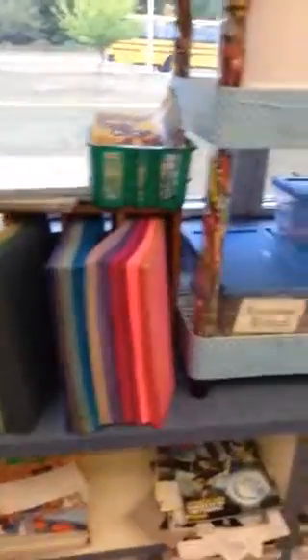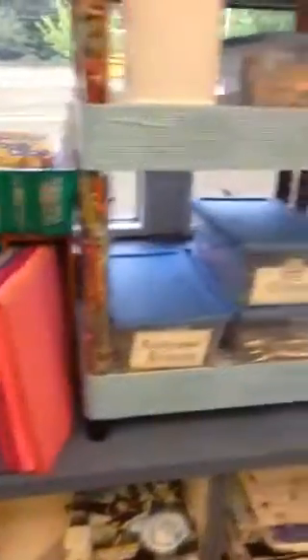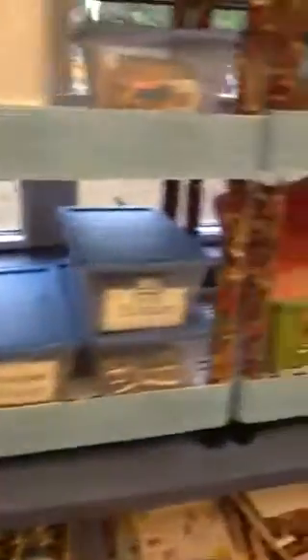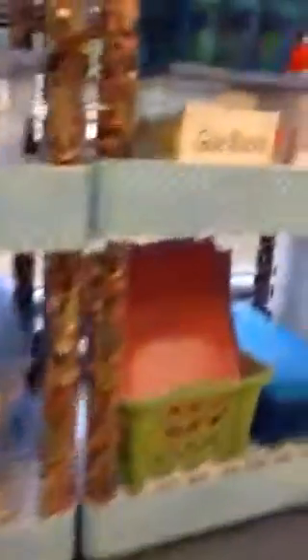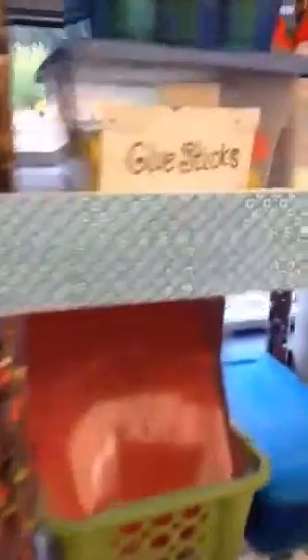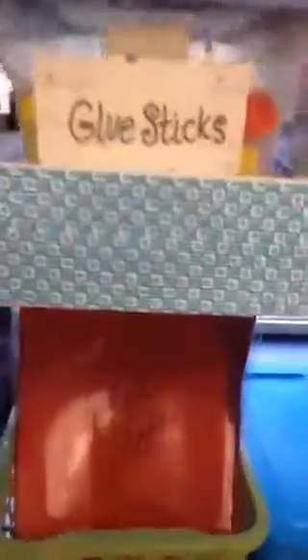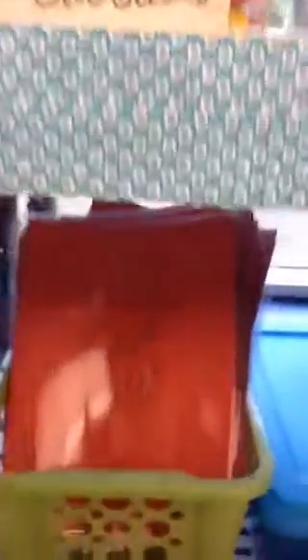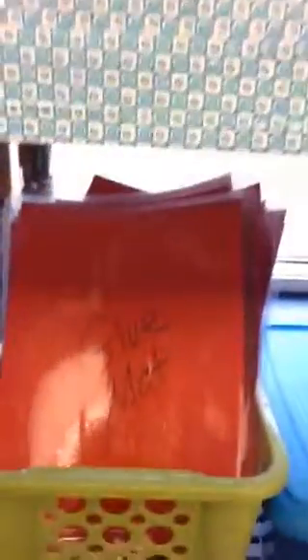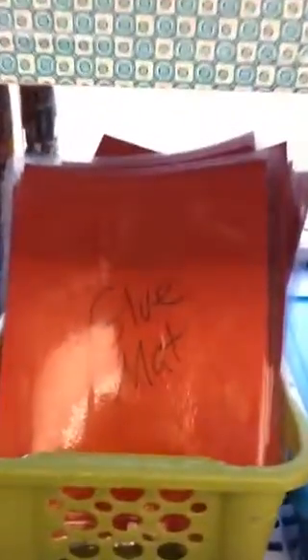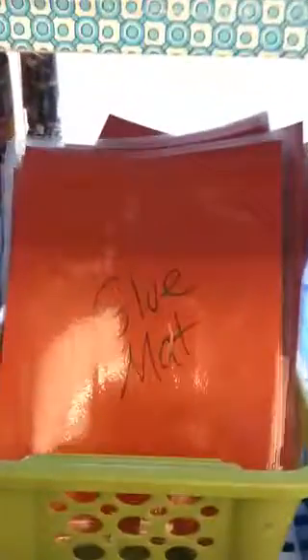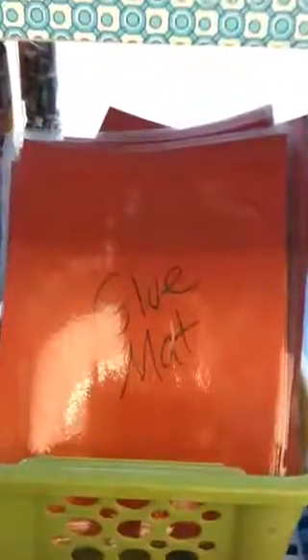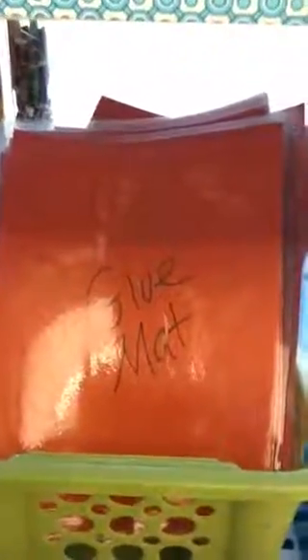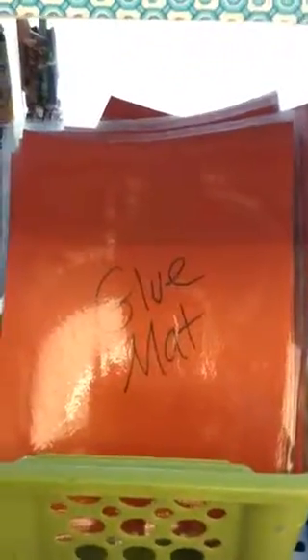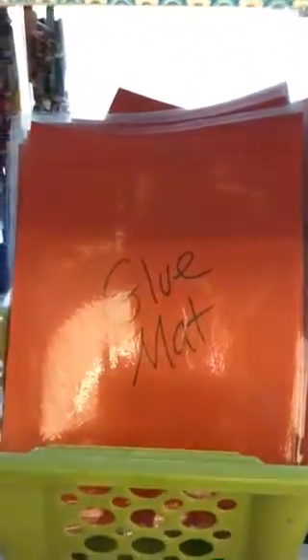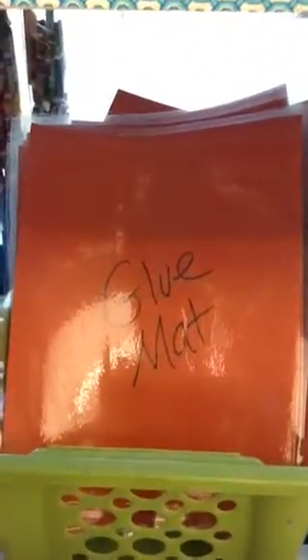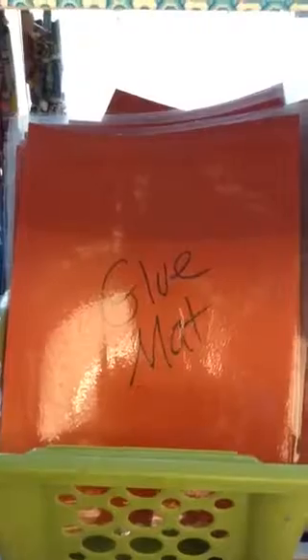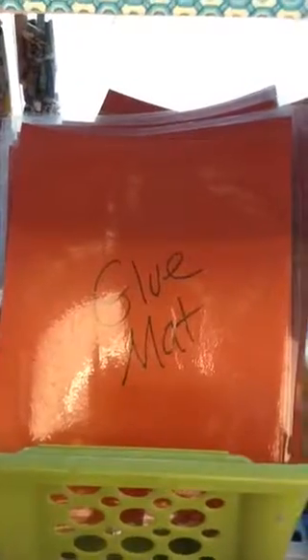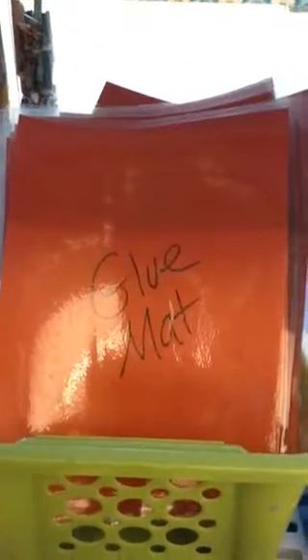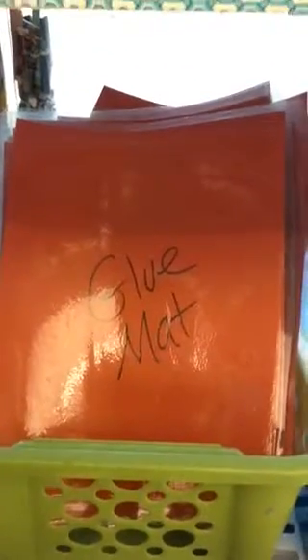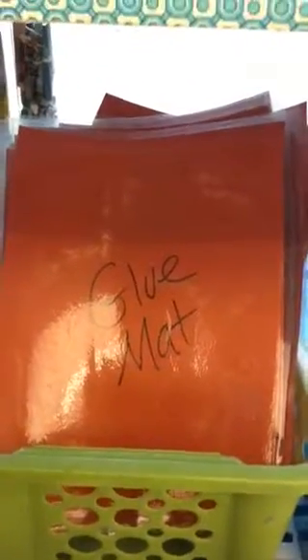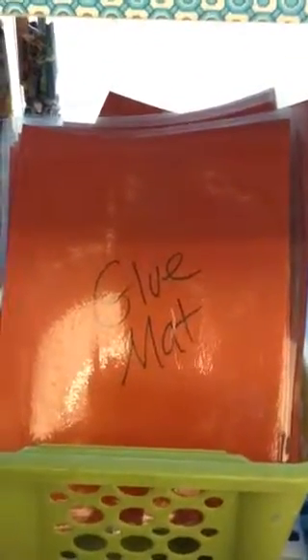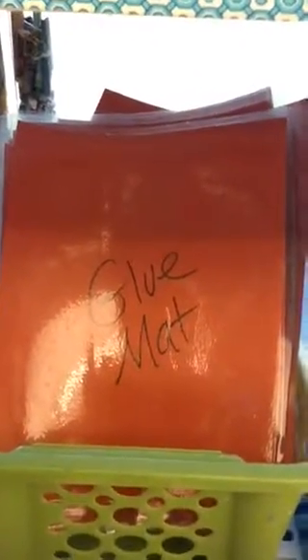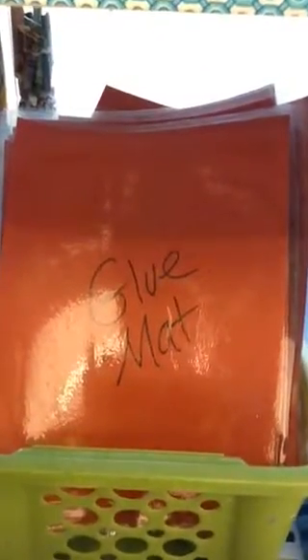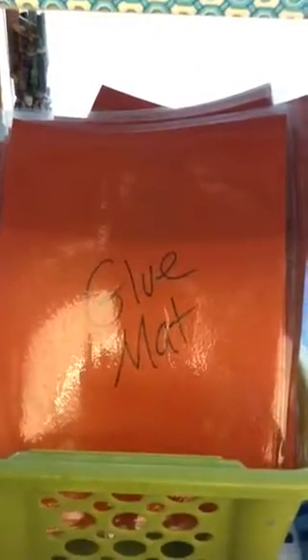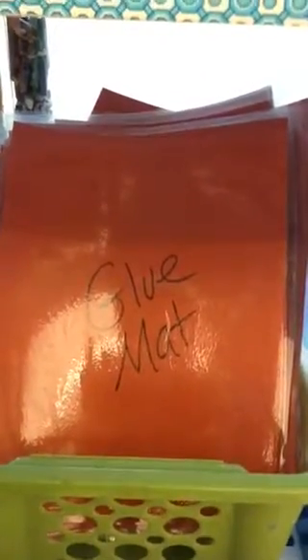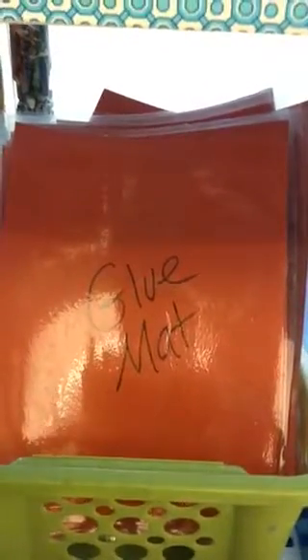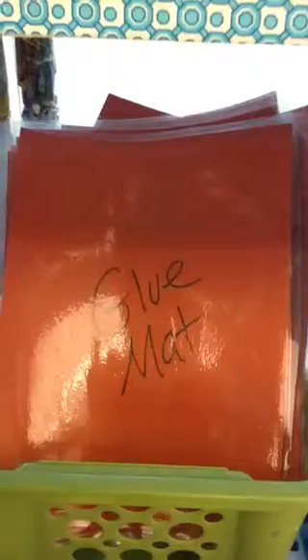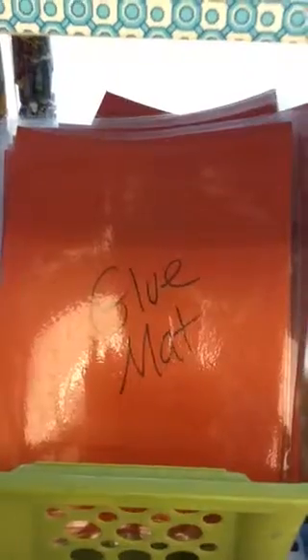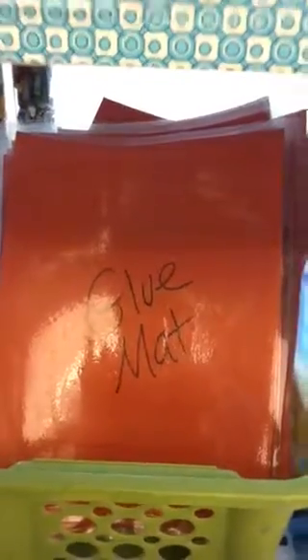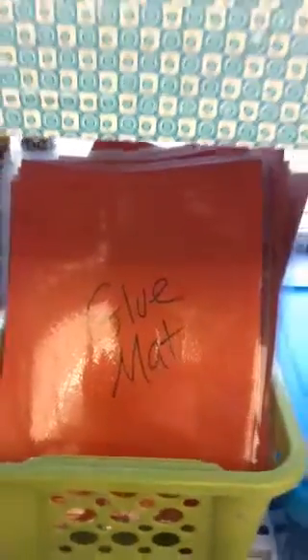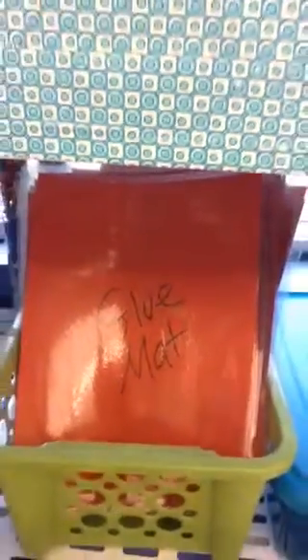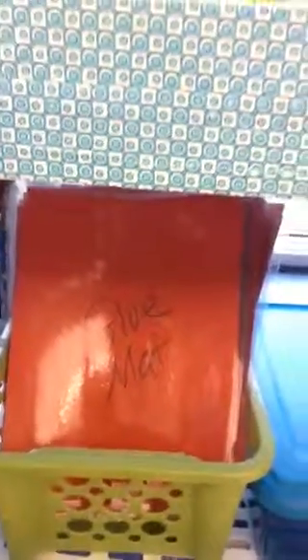Now I want to introduce you to the glue mats. These things right here are for you to put on your table. You are going to do your gluing on top of this so you have an easier clean up.